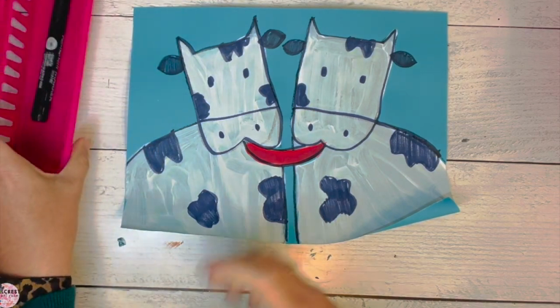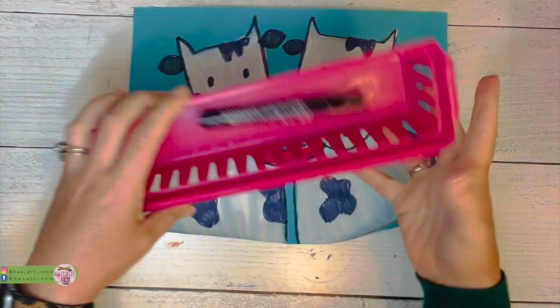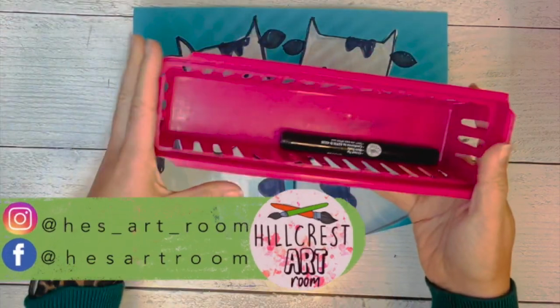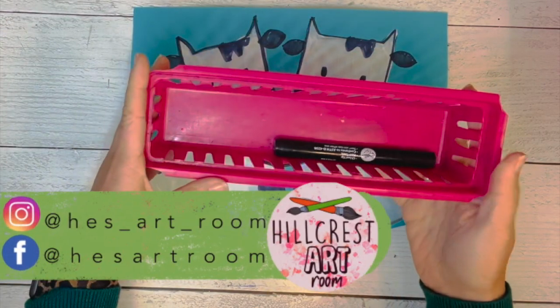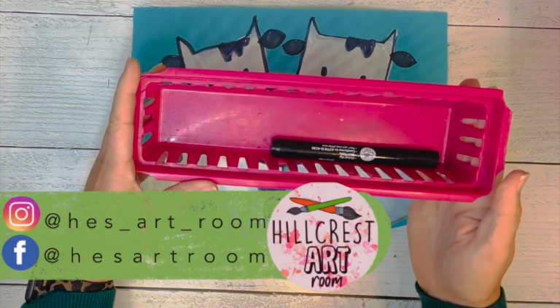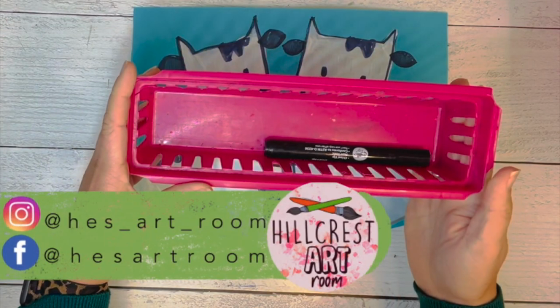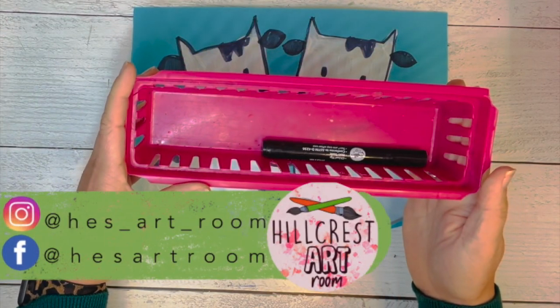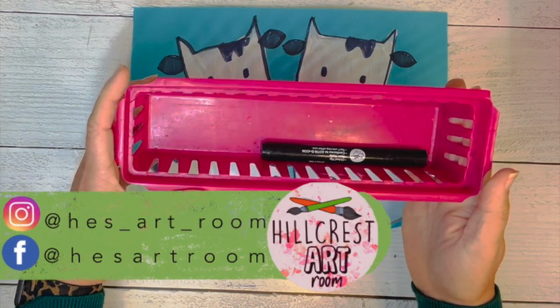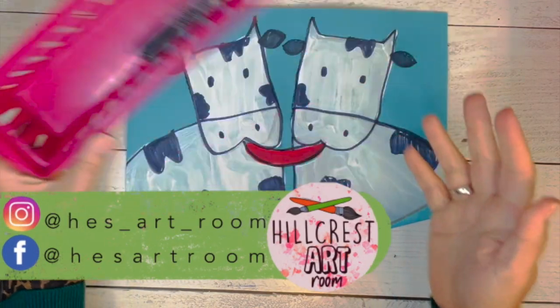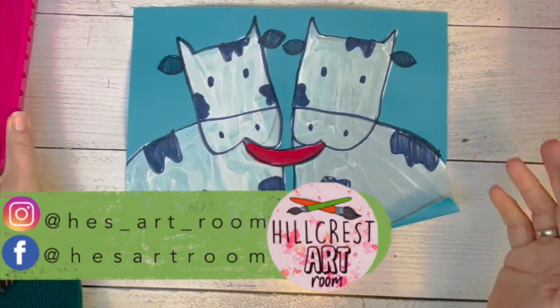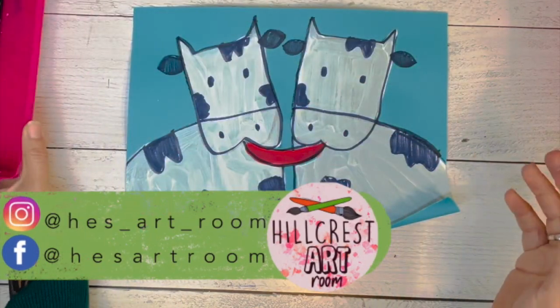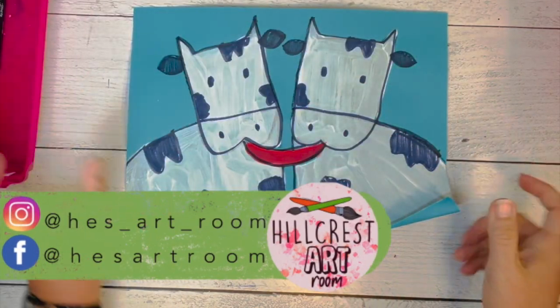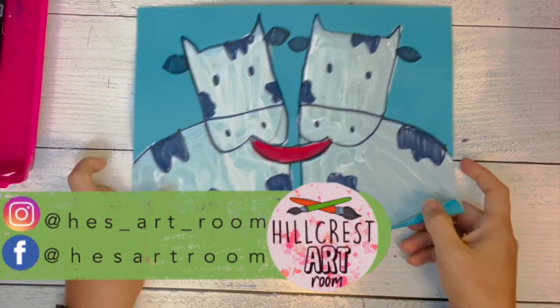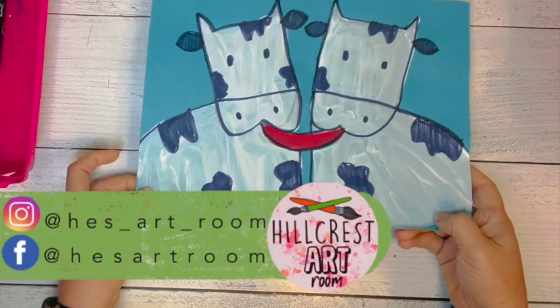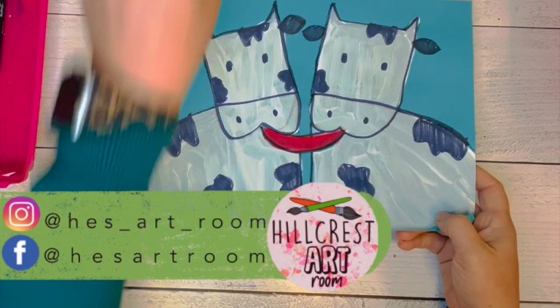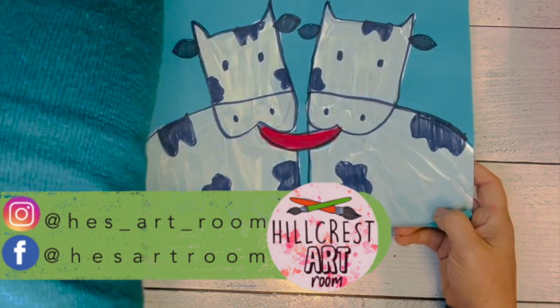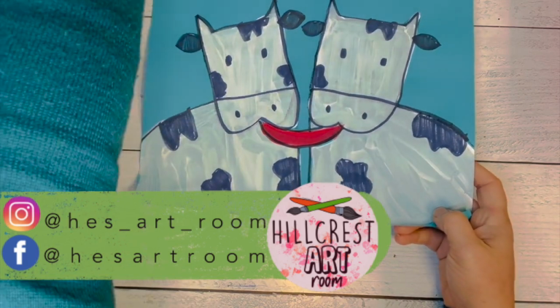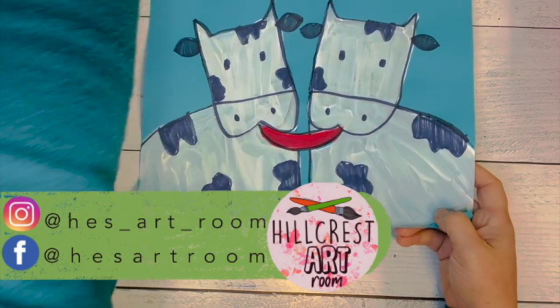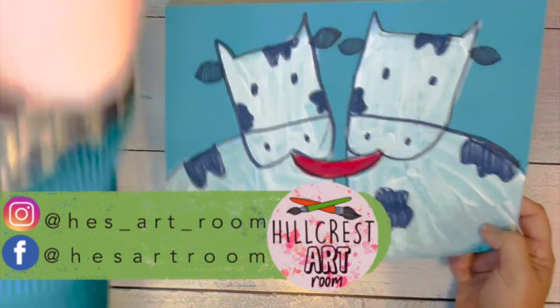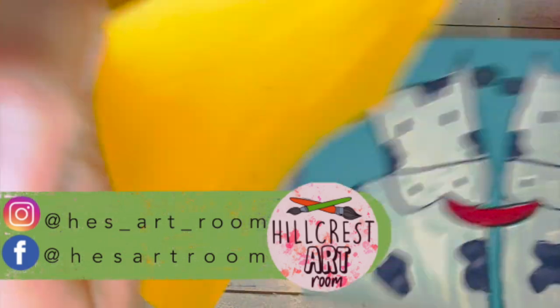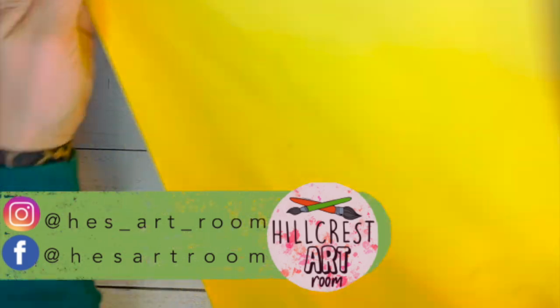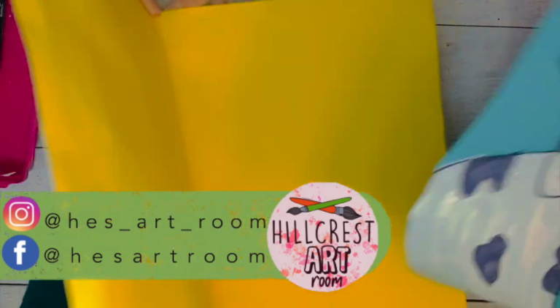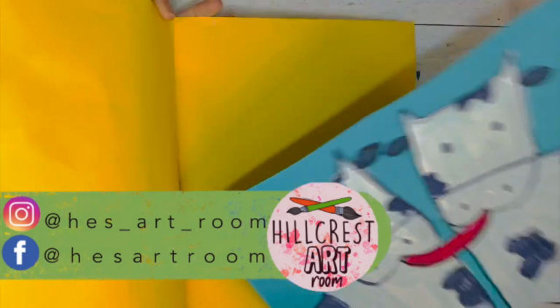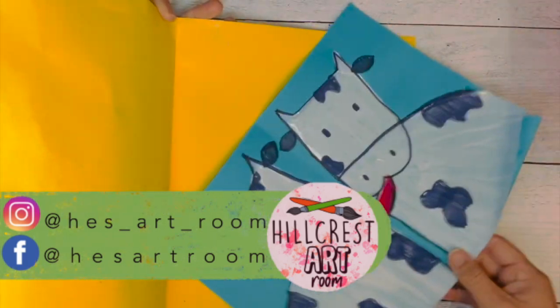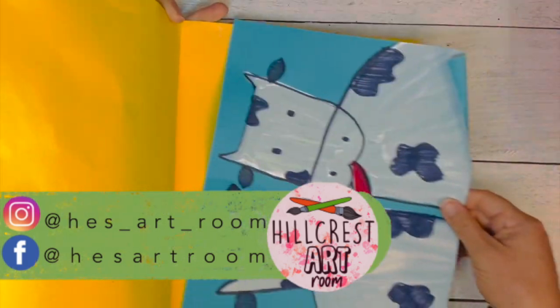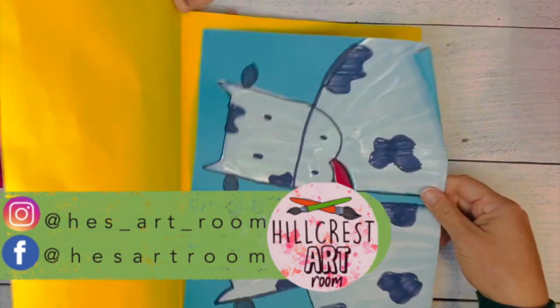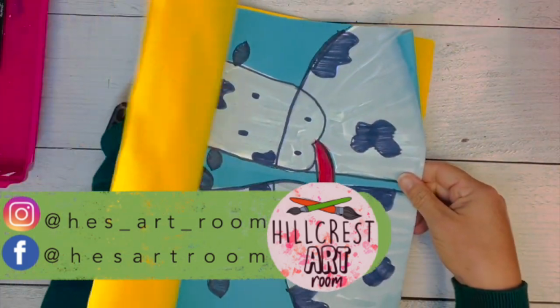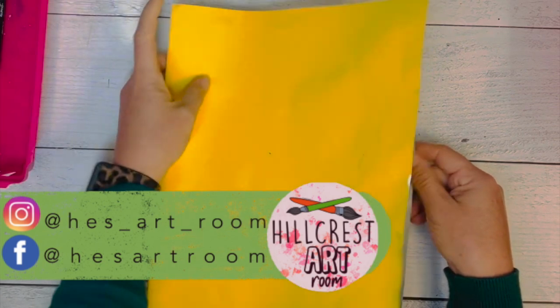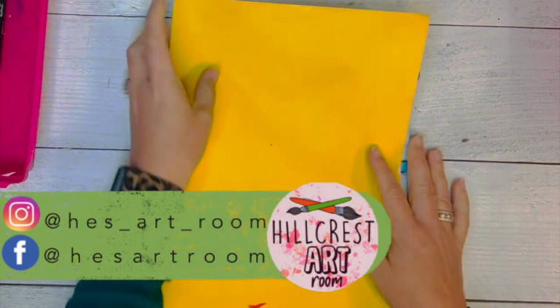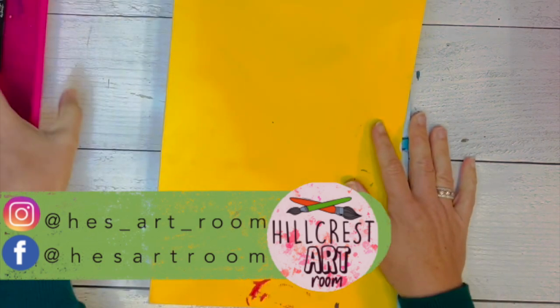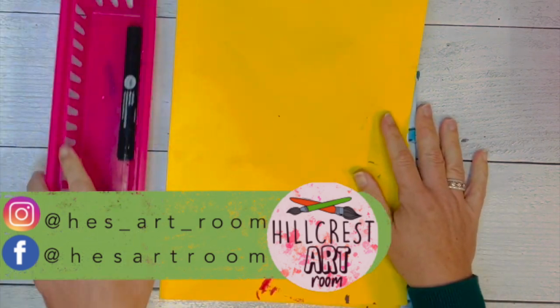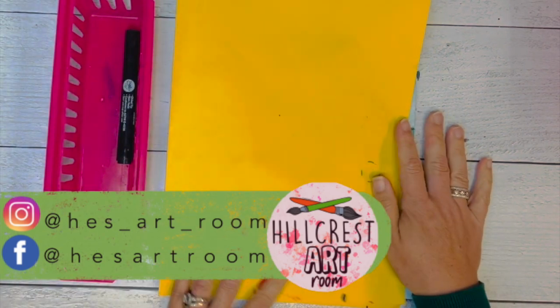Supply manager, please collect all of the black markers and bring those to the table. Folder holder, grab your folder, collect all the cows in the folder, and listen for the next direction.